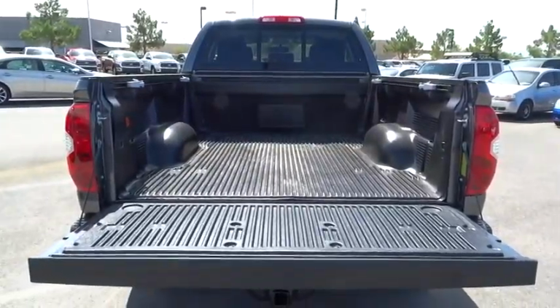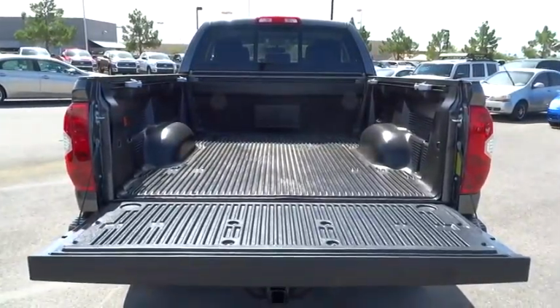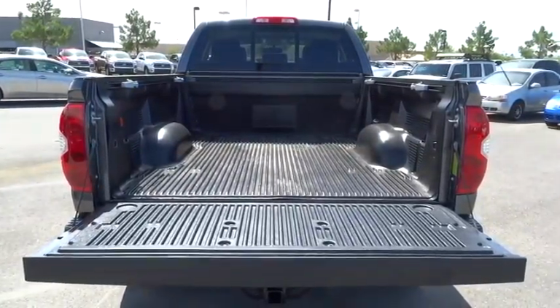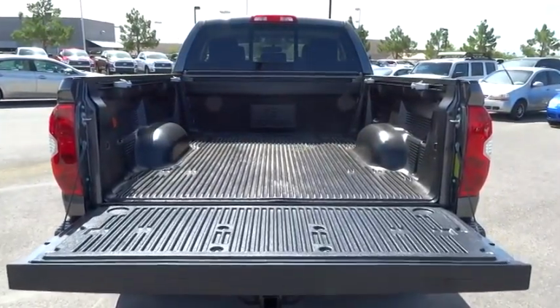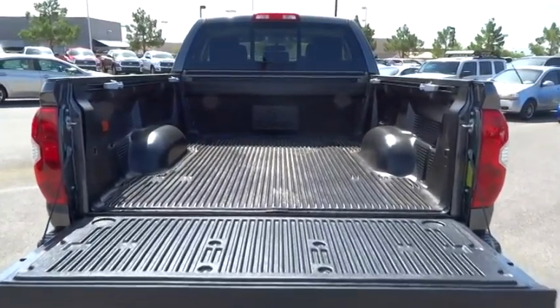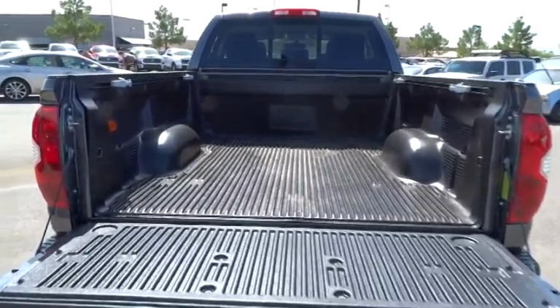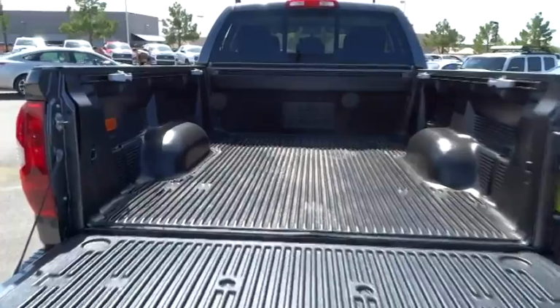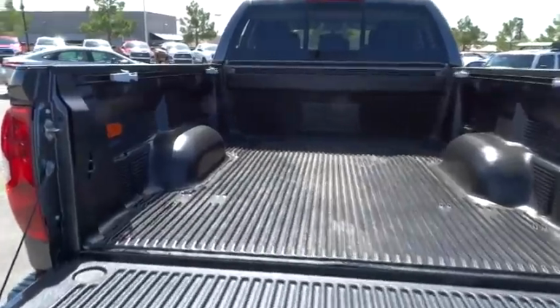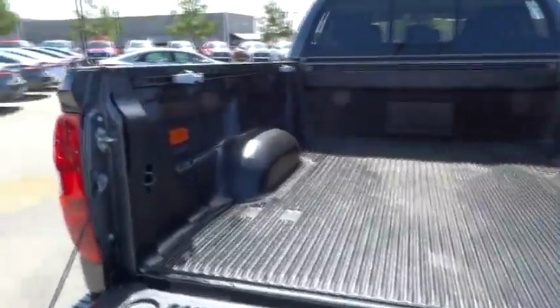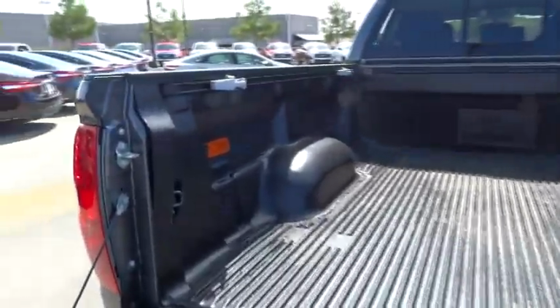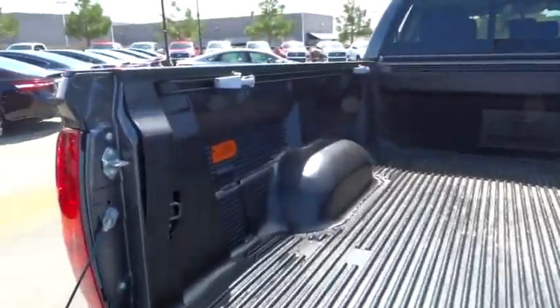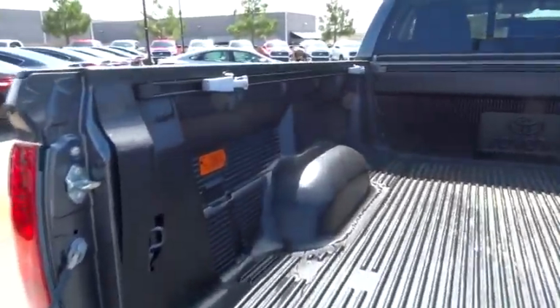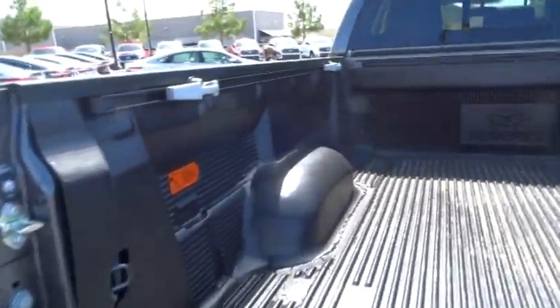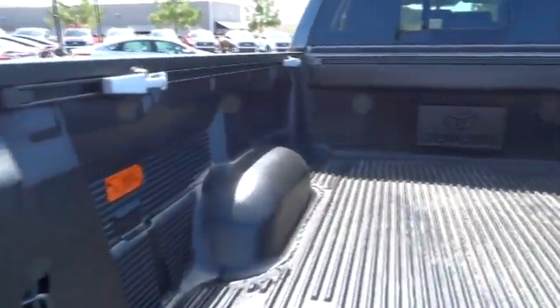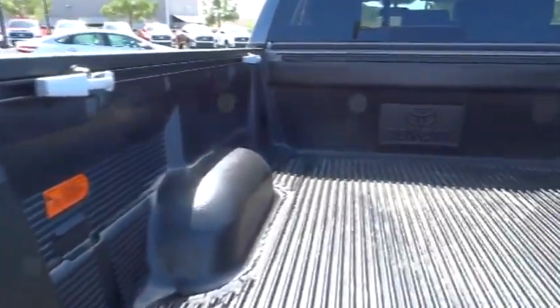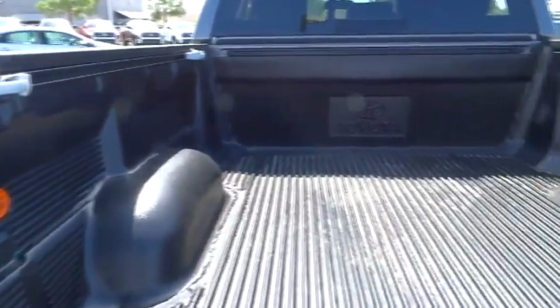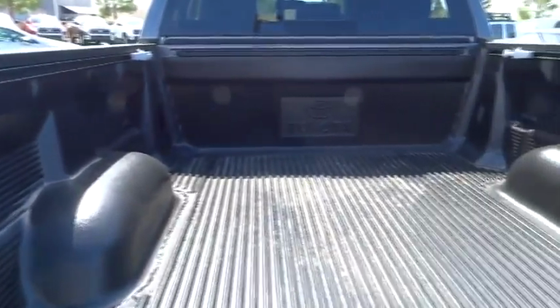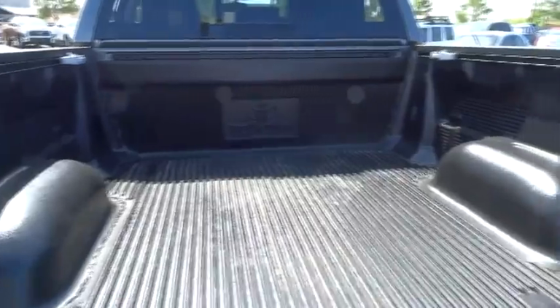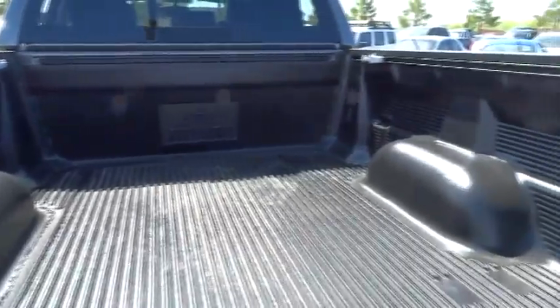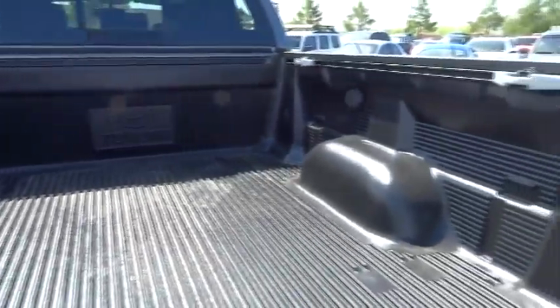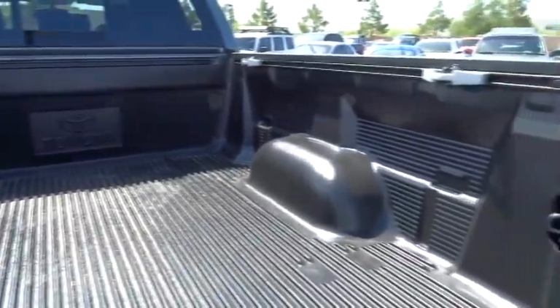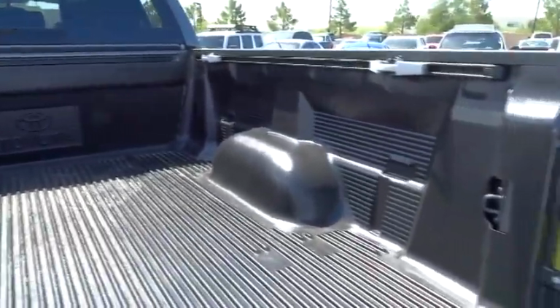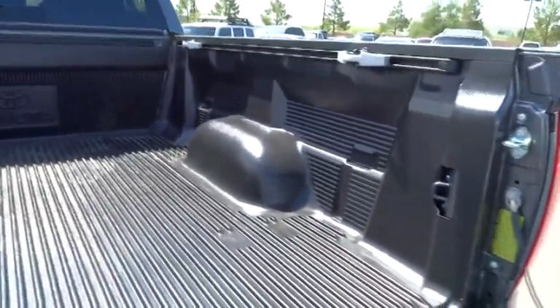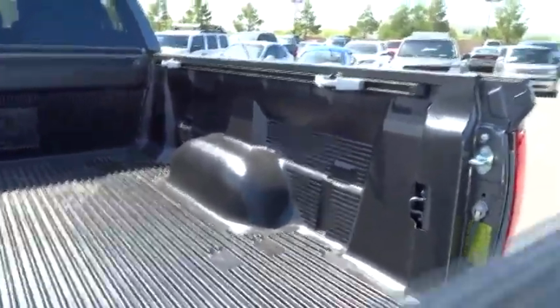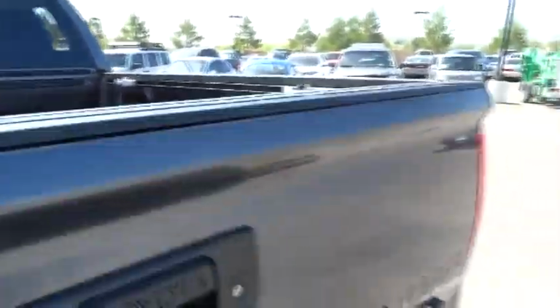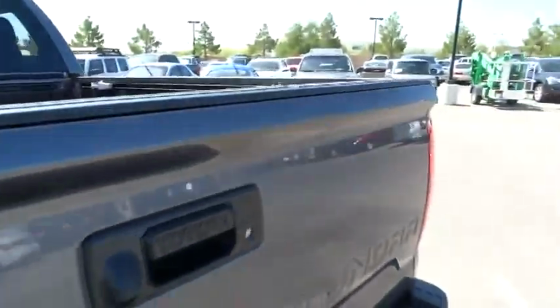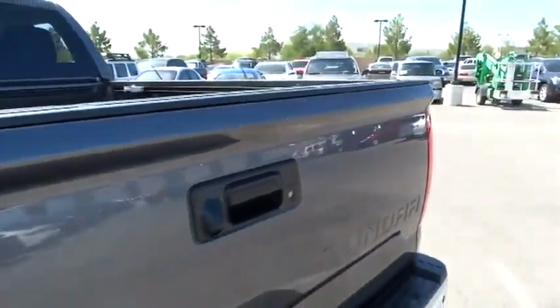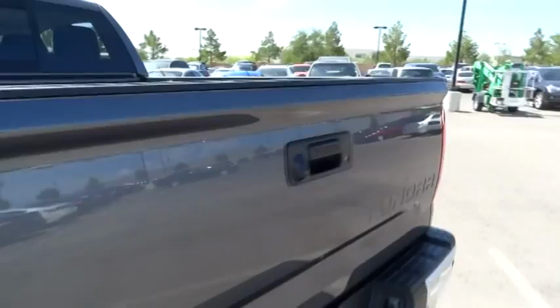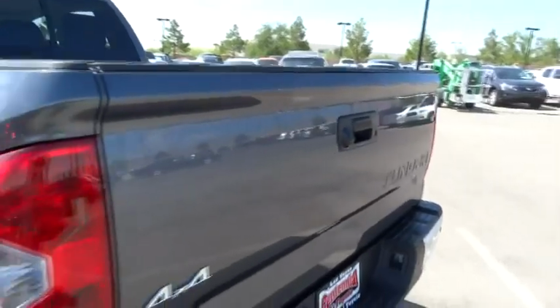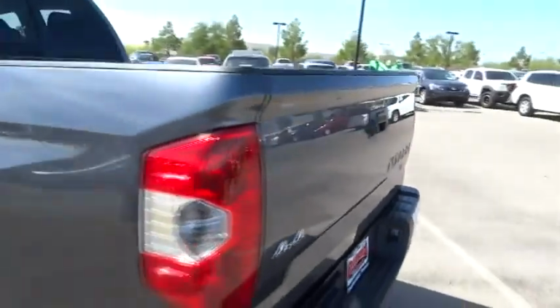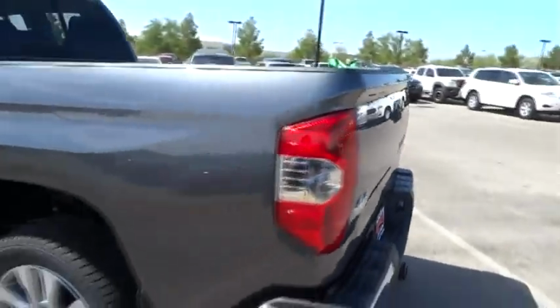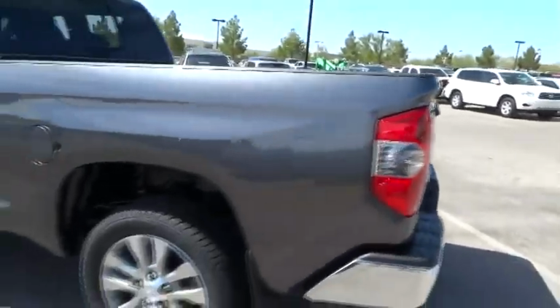With a towing capacity of up to 10,000 plus pounds and a payload capacity of over 2,000 pounds, the Tundra is the perfect mix of power and efficiency and is priced below $45,000. This vehicle has less than 100 miles.